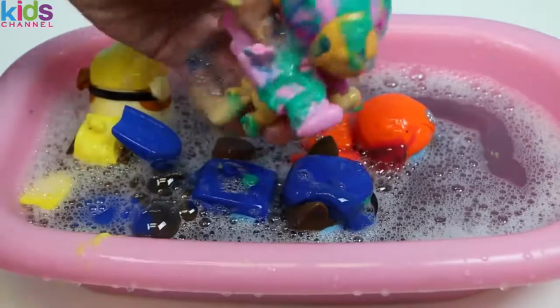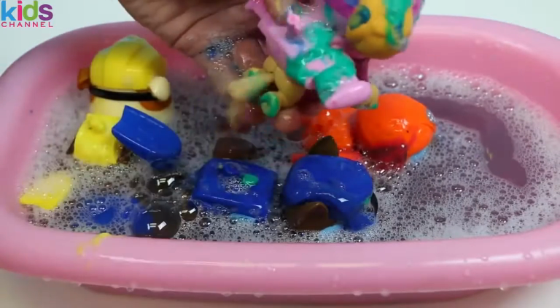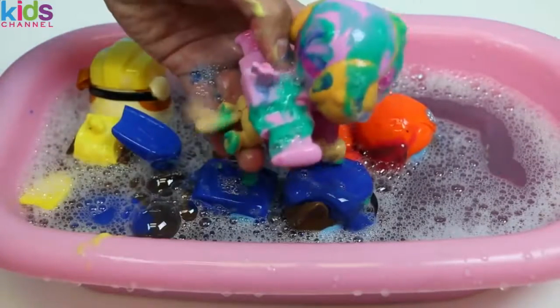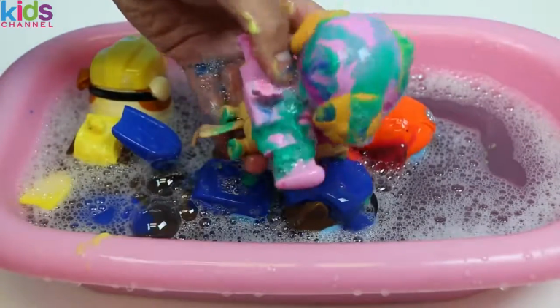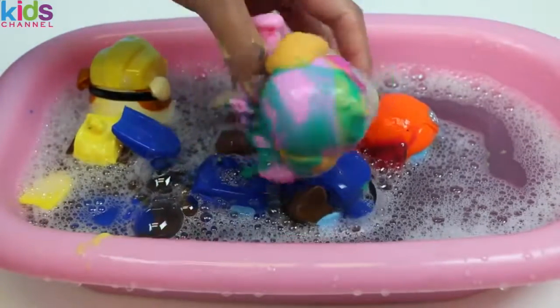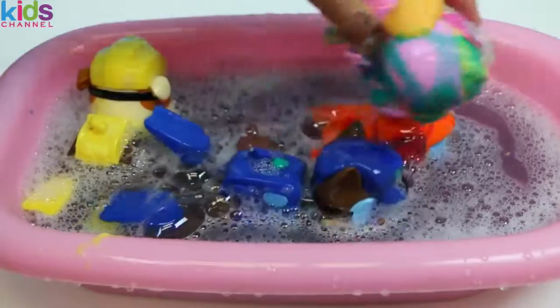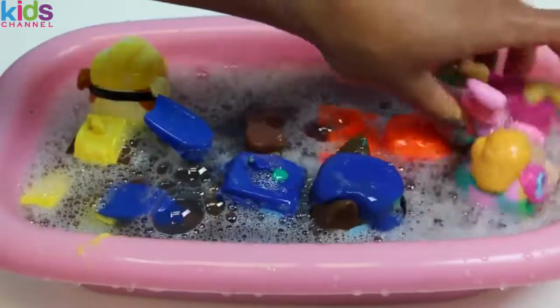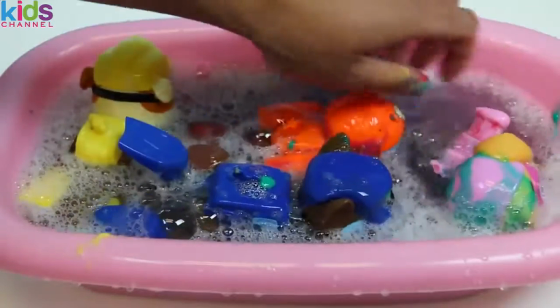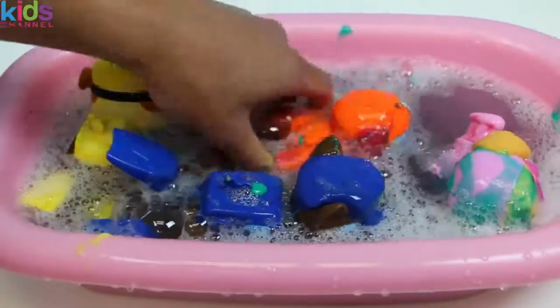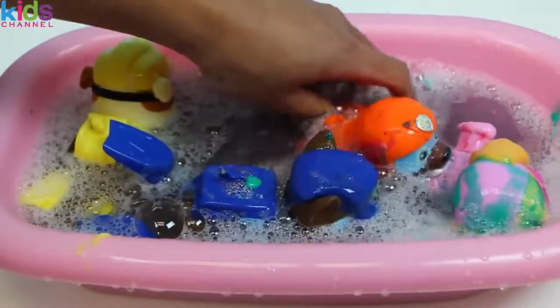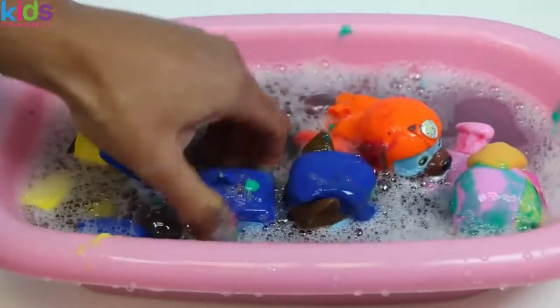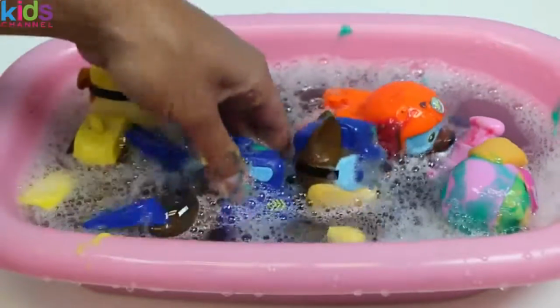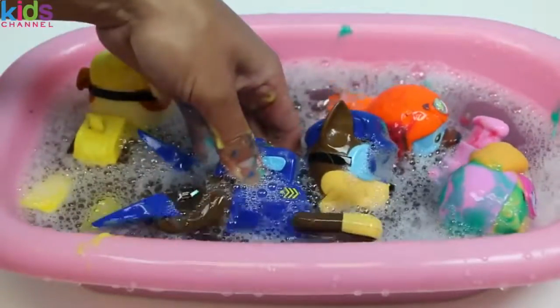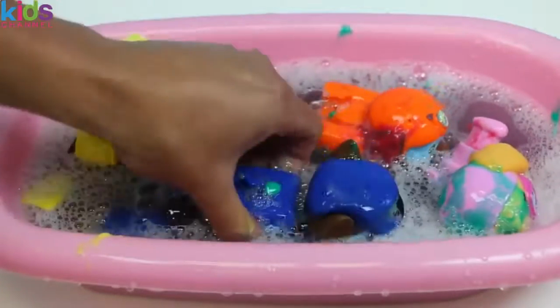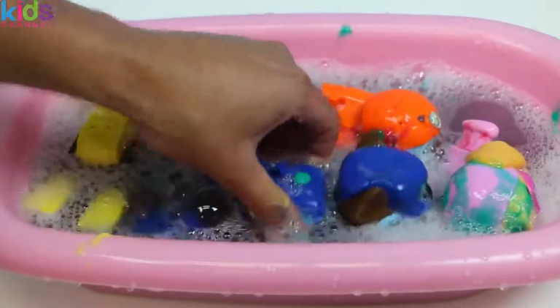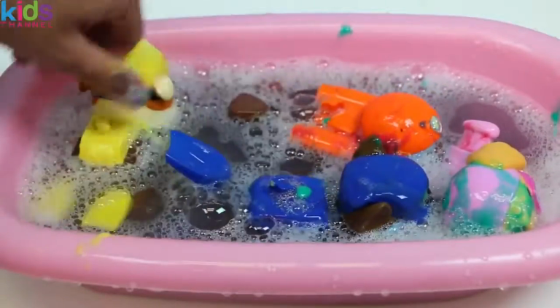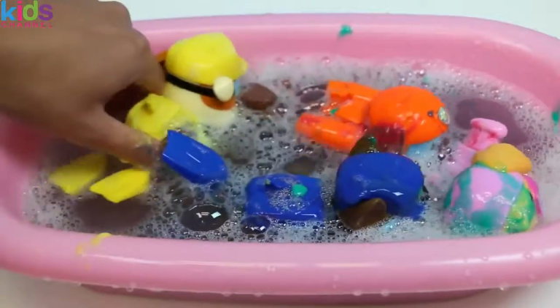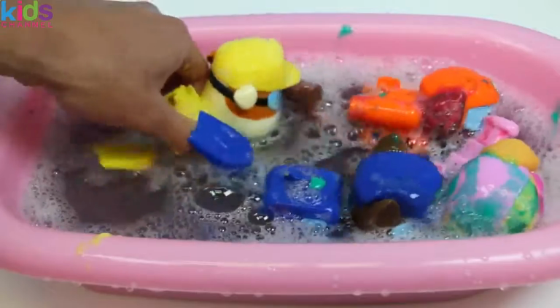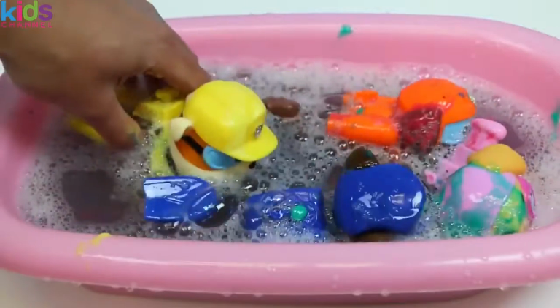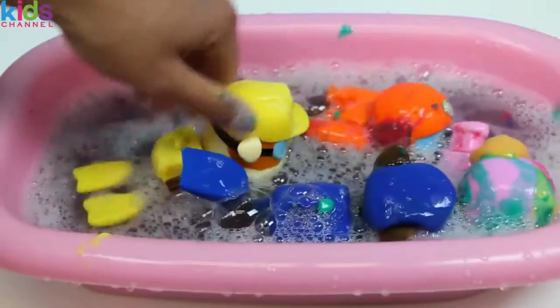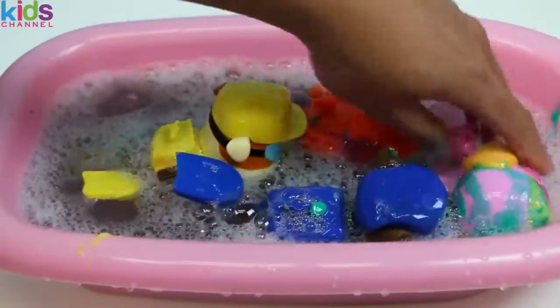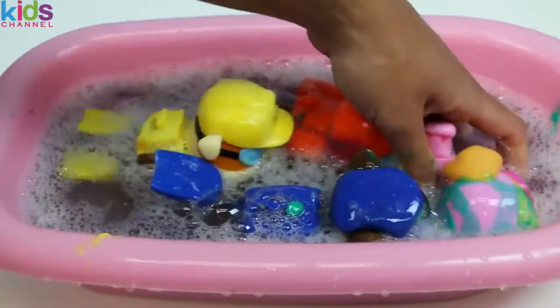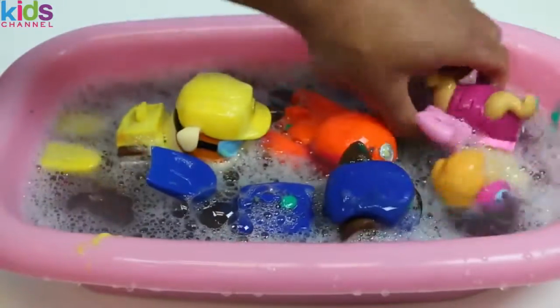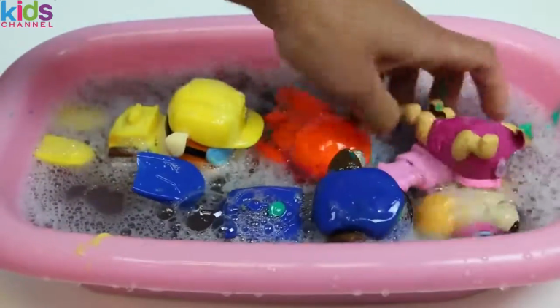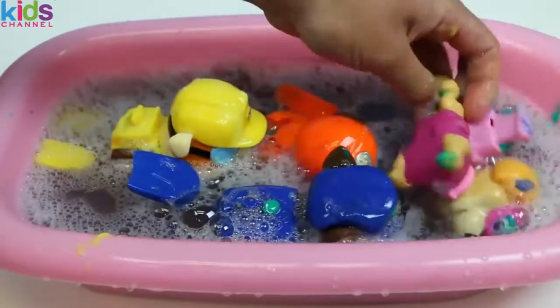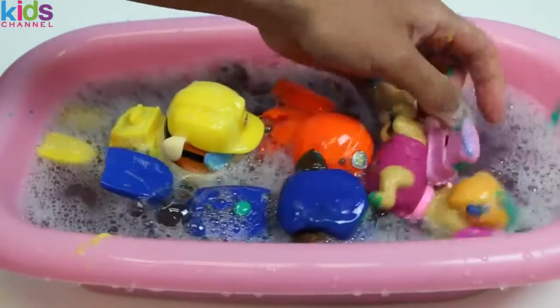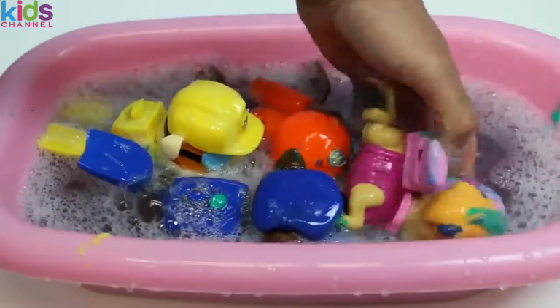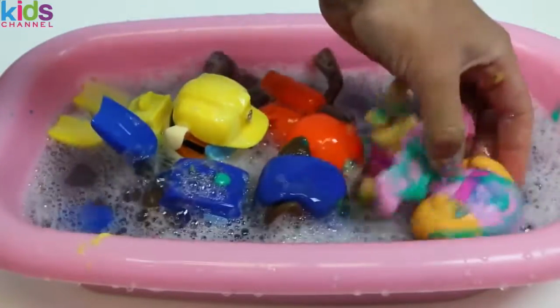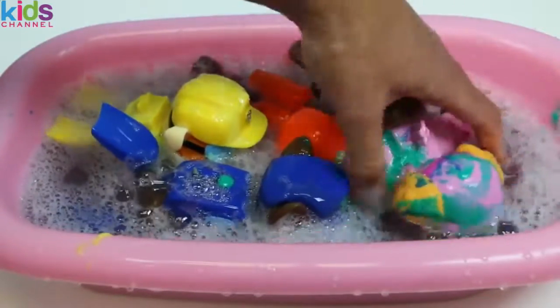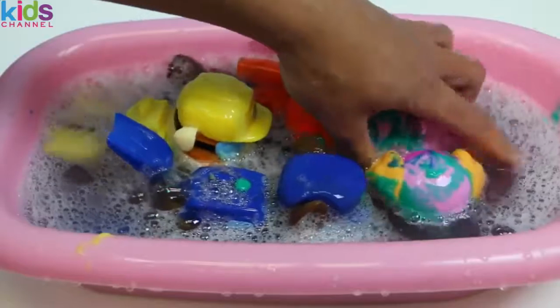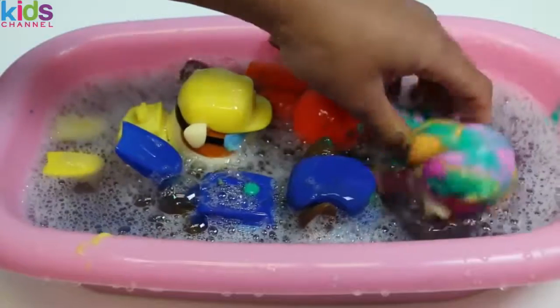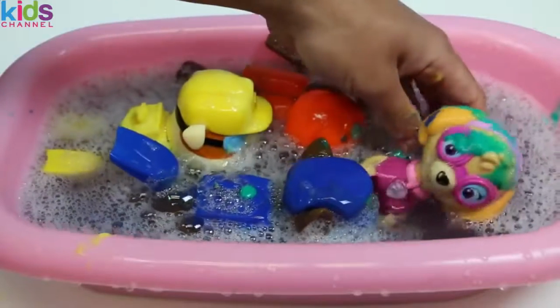Whoa, Skye tried flying away! Come on Skye, we need to get you clean too! See? Isn't bath time fun, guys? I don't think the dogs like me right now — they'll thank me later!